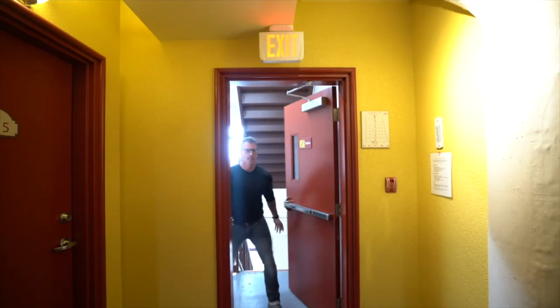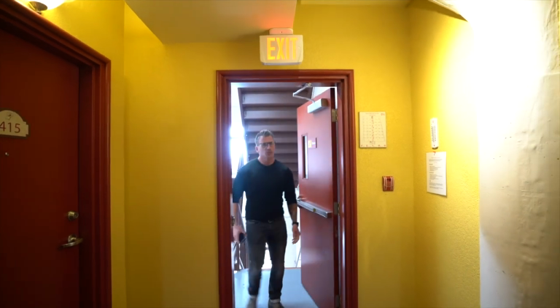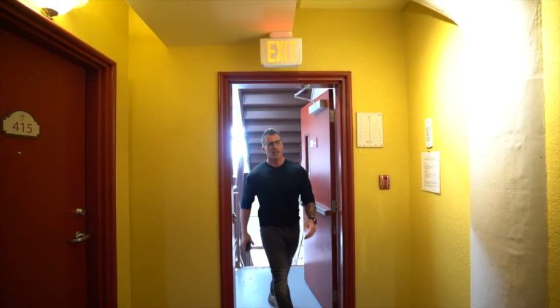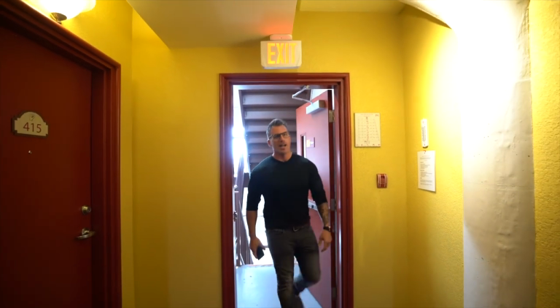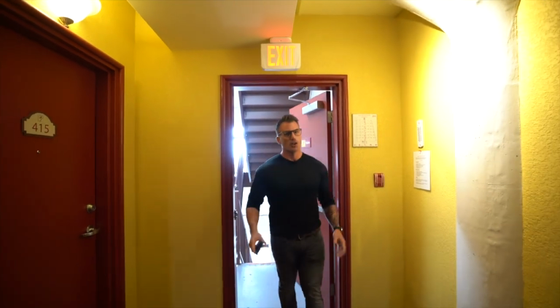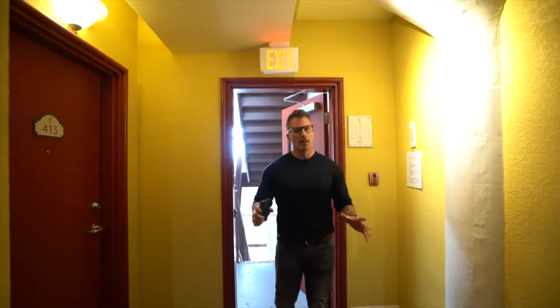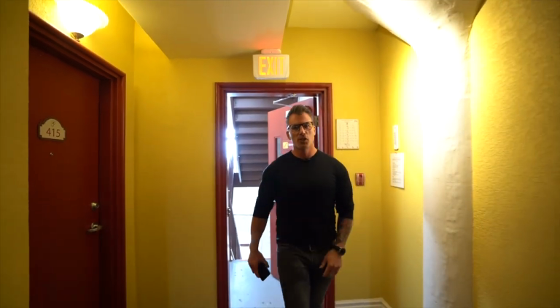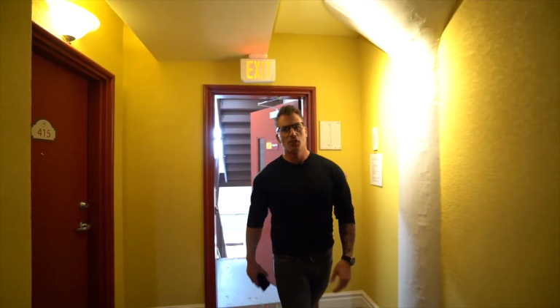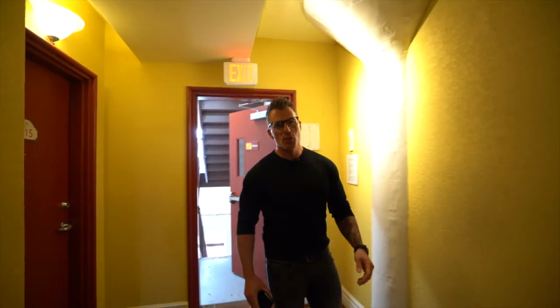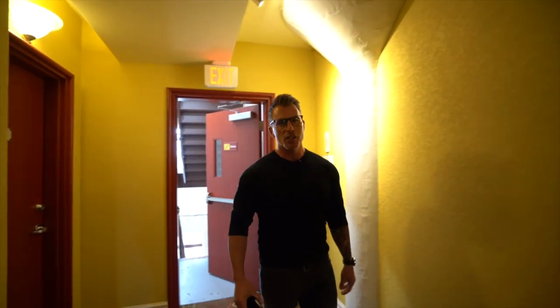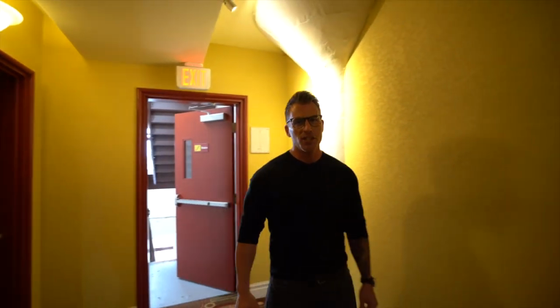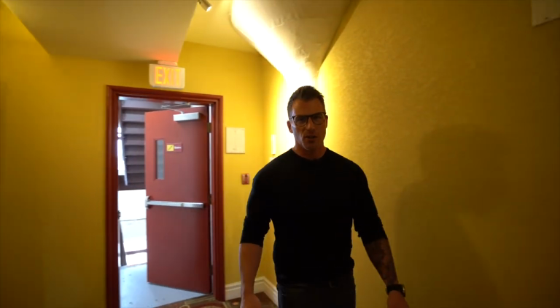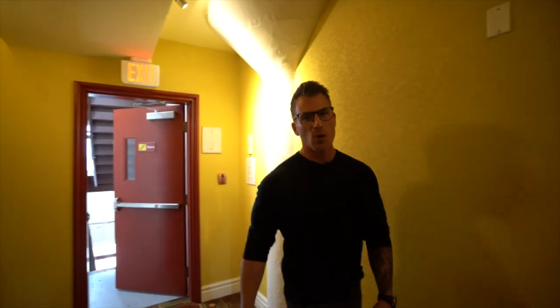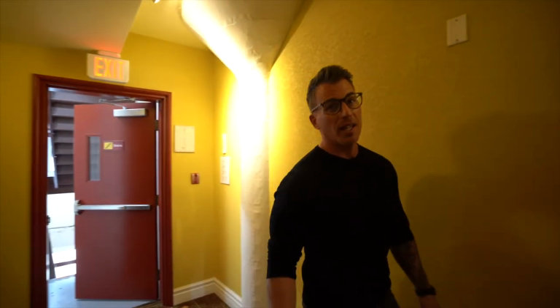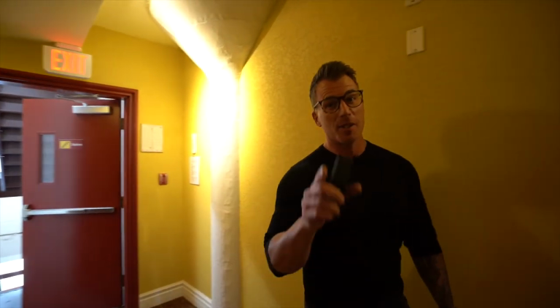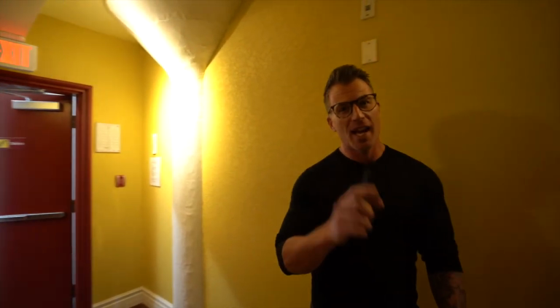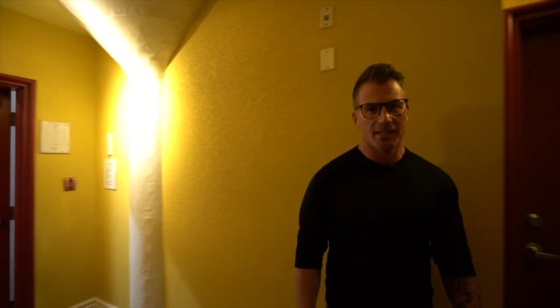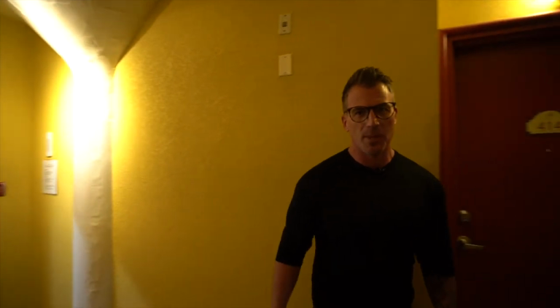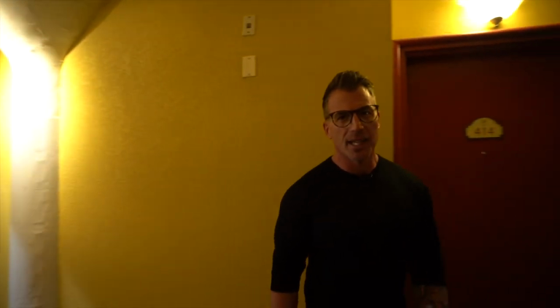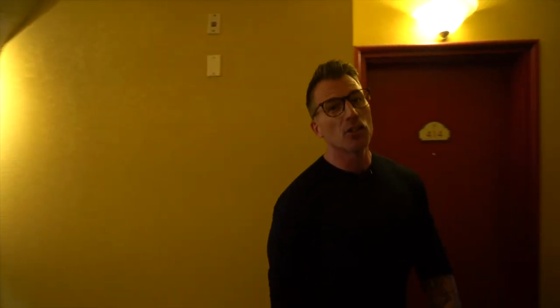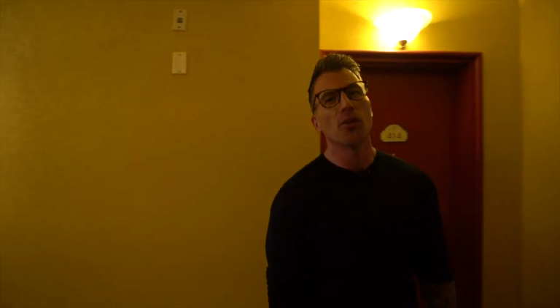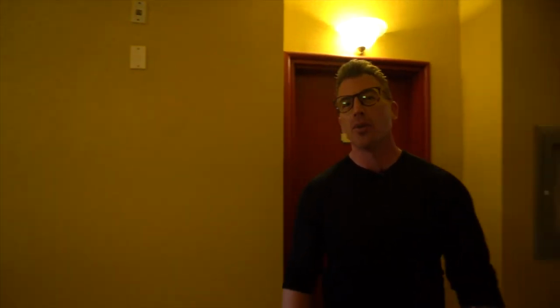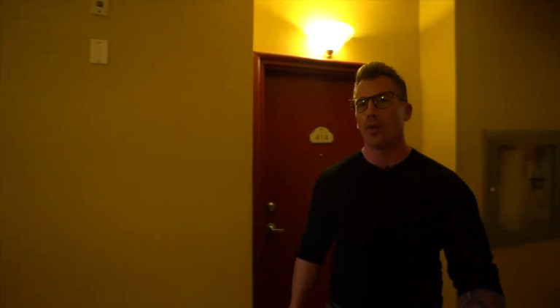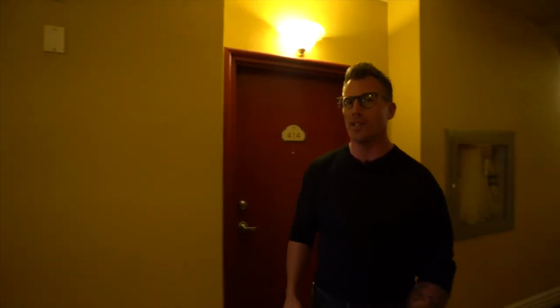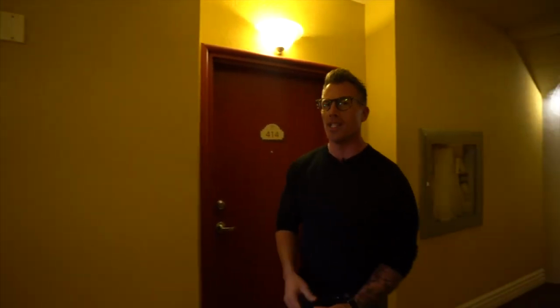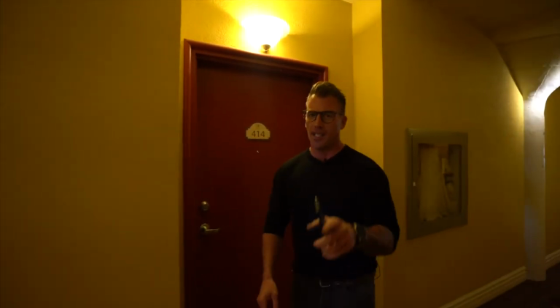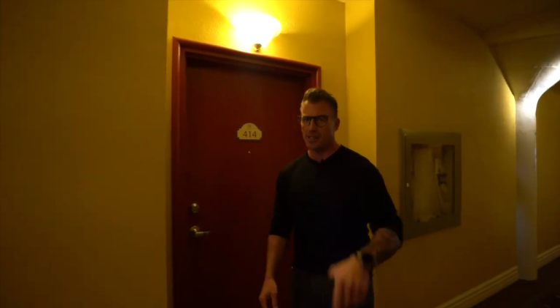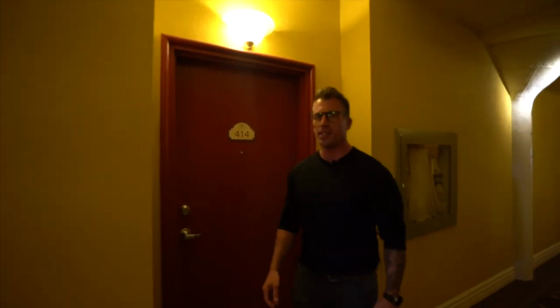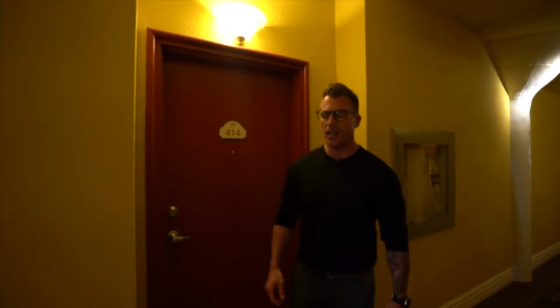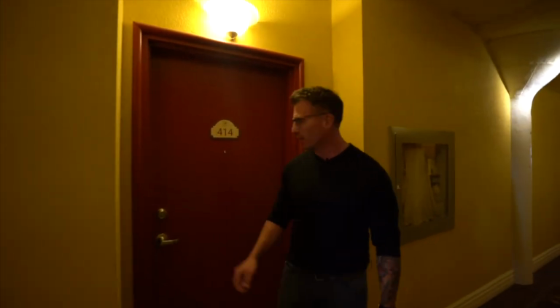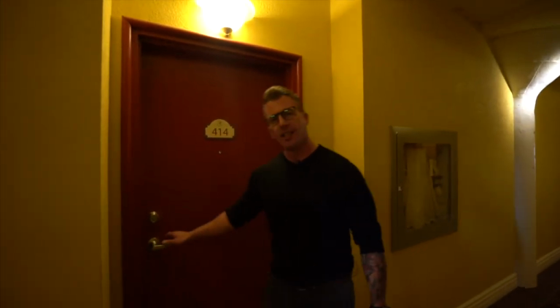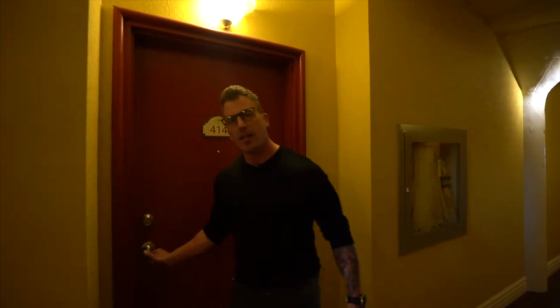What's going on guys? Troy Viancourt, C21 Shield here in Cornwall, and I'm ecstatic today because I get to show you unit 414 here at 710 Cotton. Come on in.